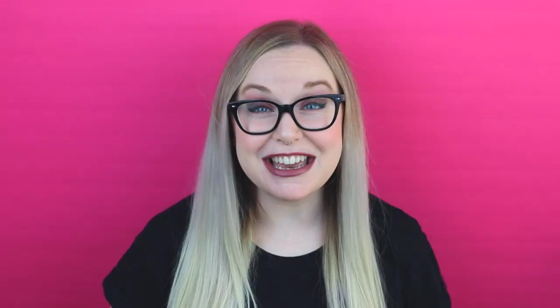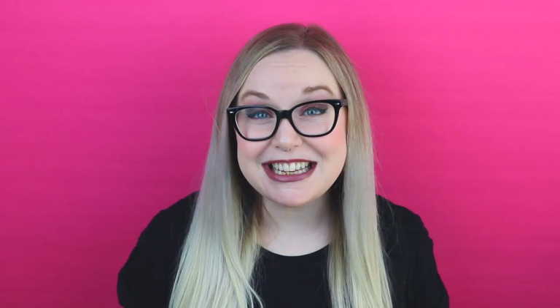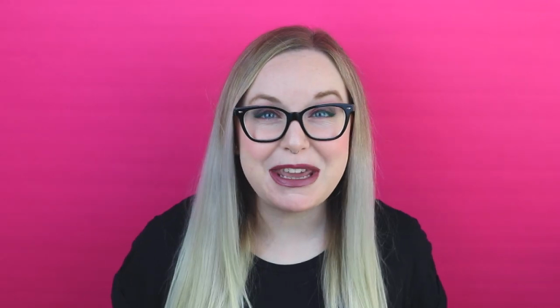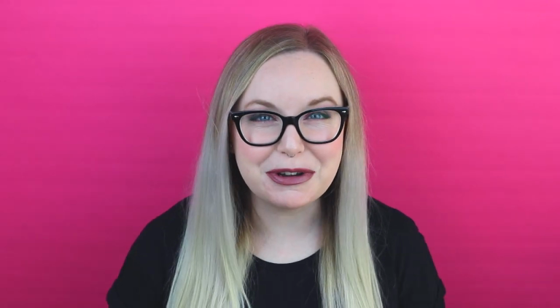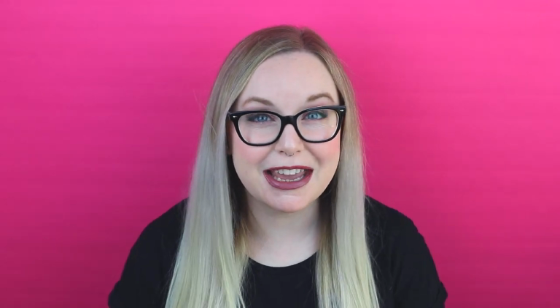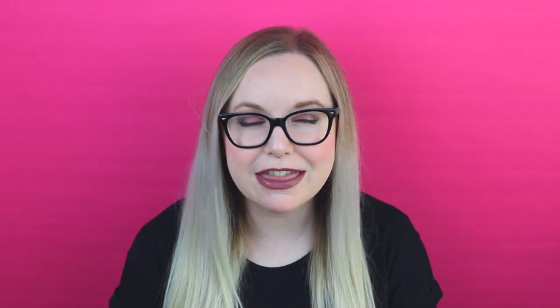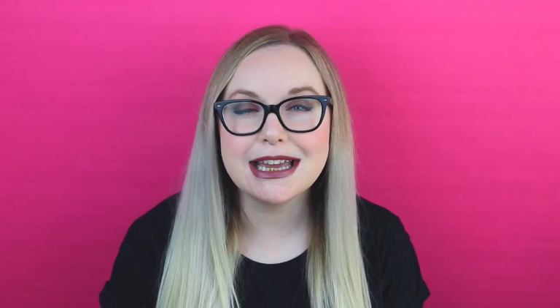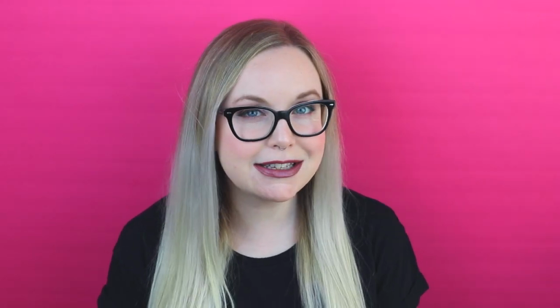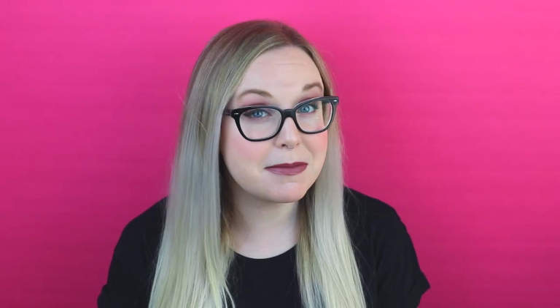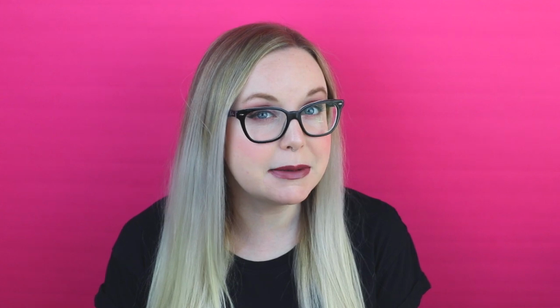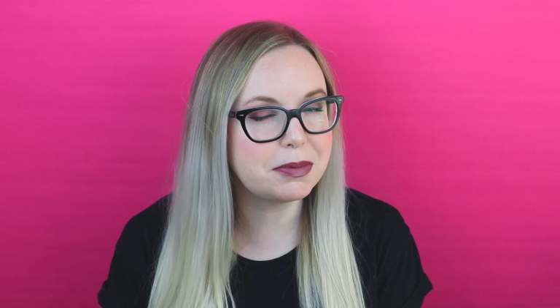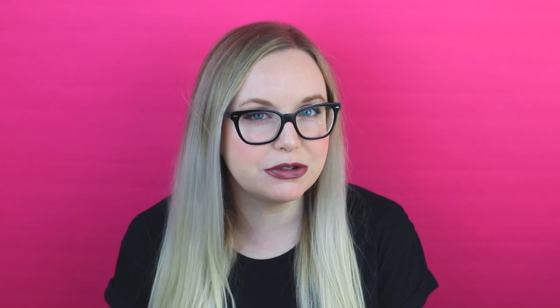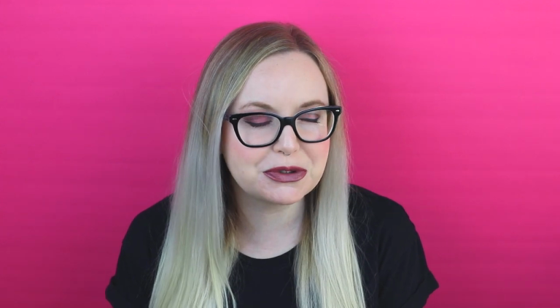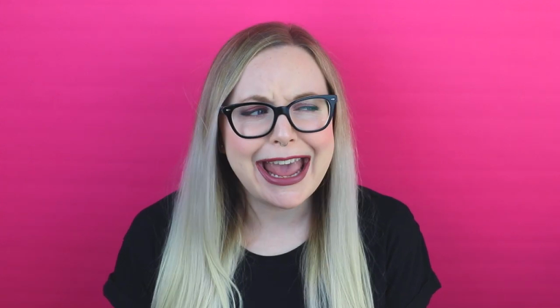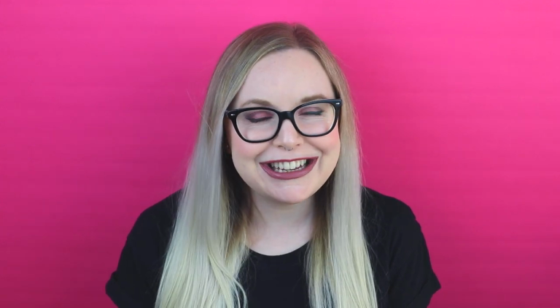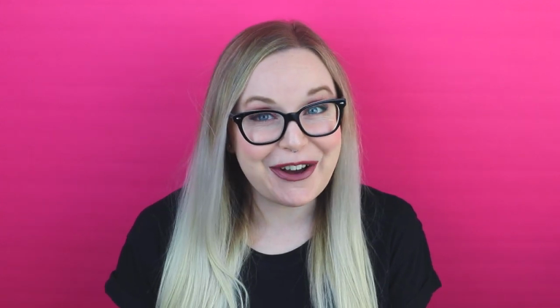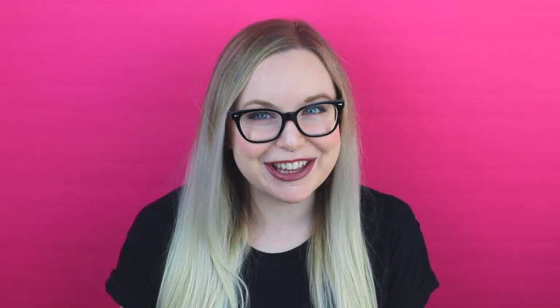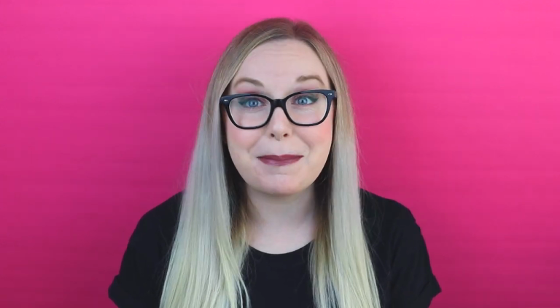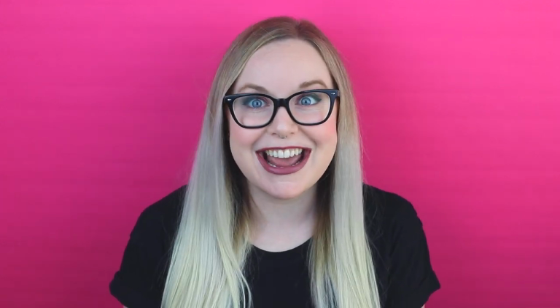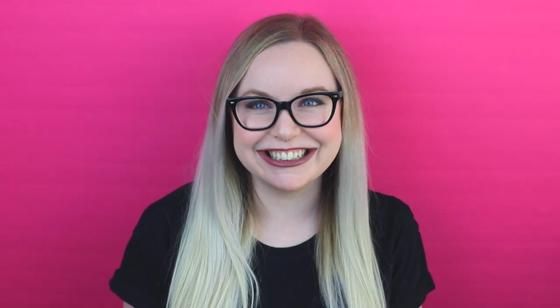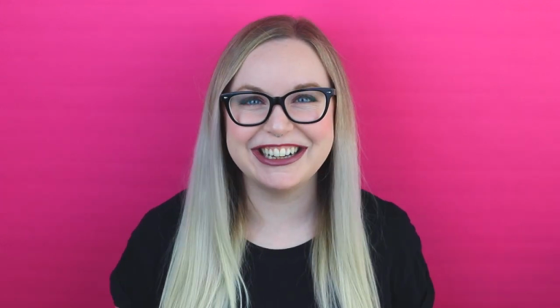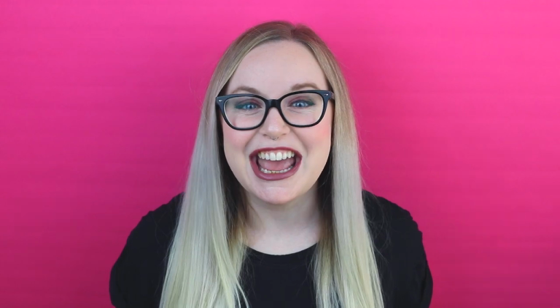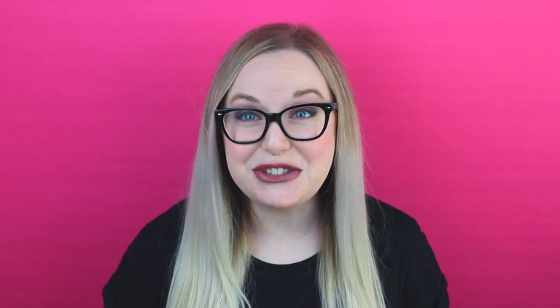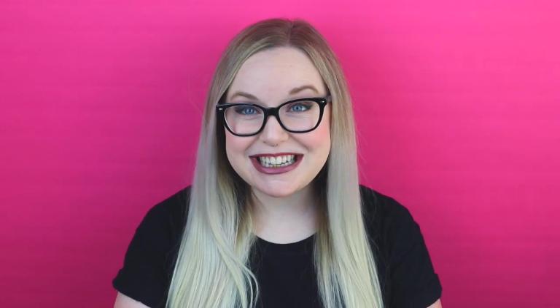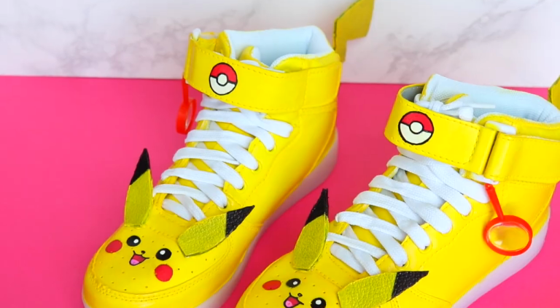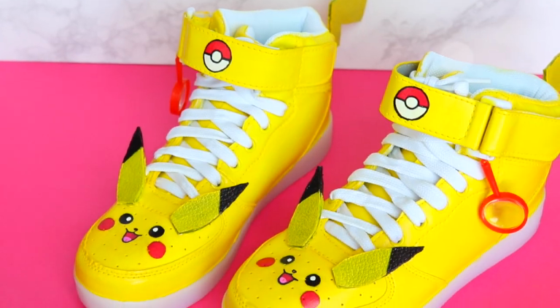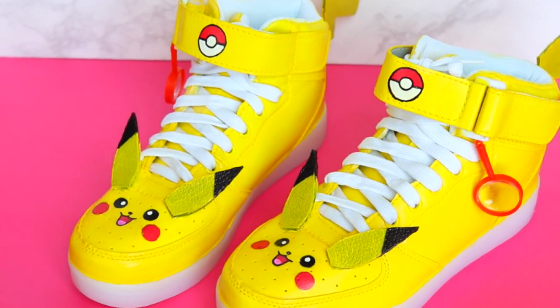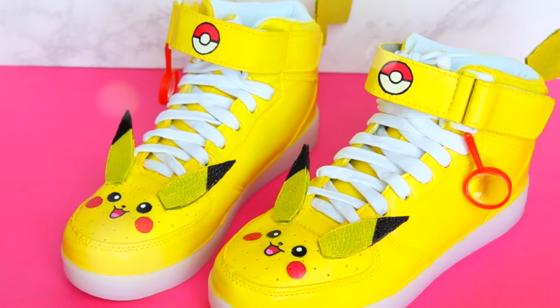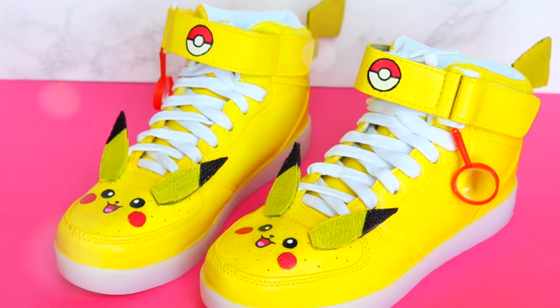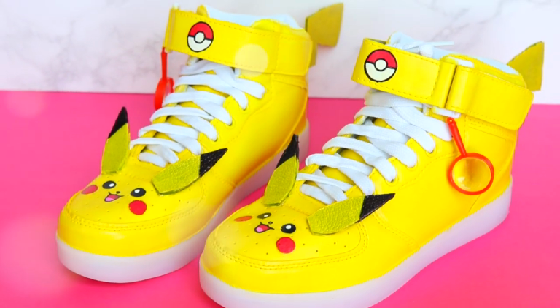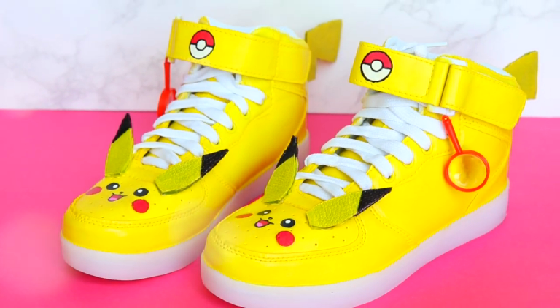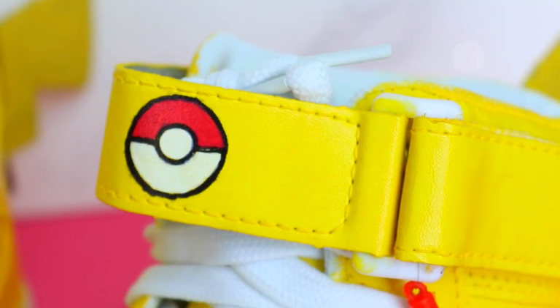With a new Detective Pikachu movie coming out, I thought I'd take another stab at making some super cute shoes and have a little bit of pun action going on. So today we're making Detective Pika Shoes!